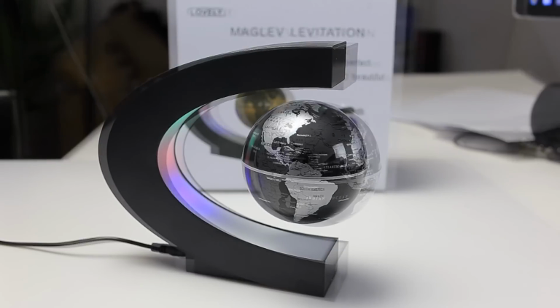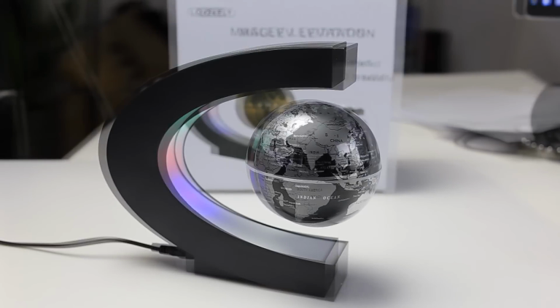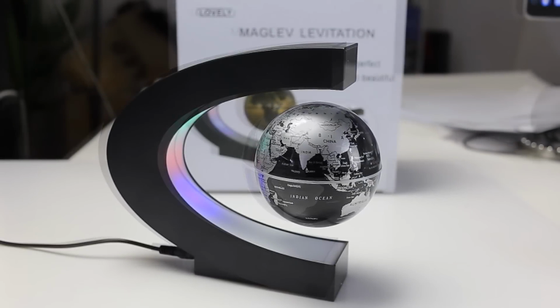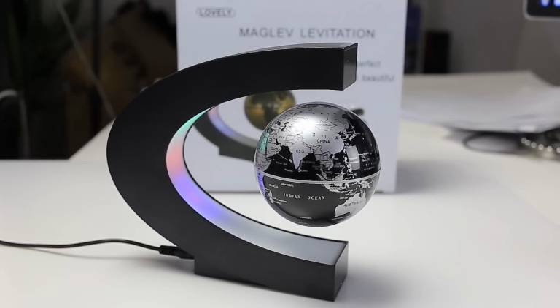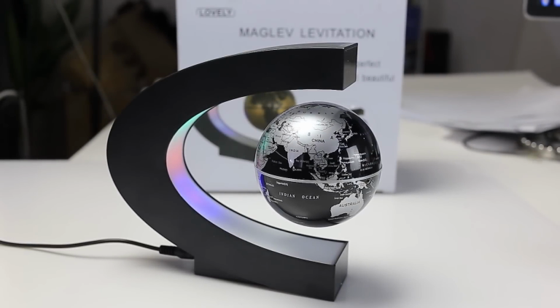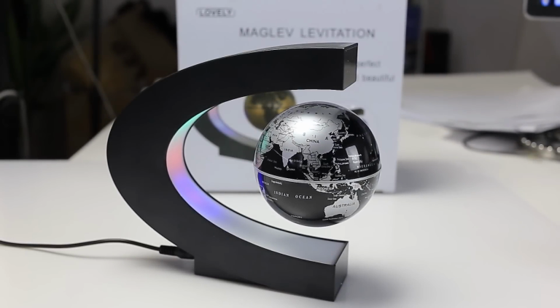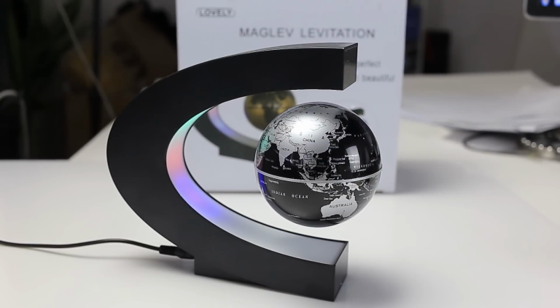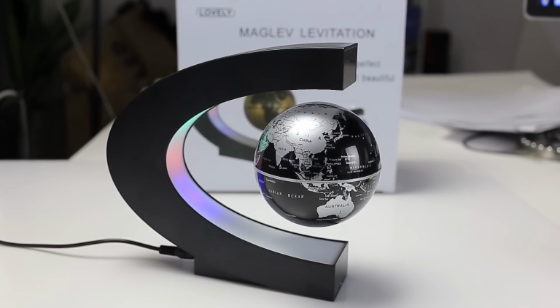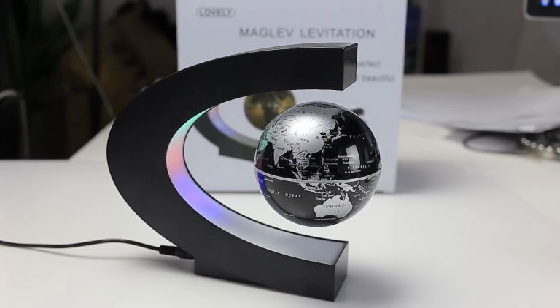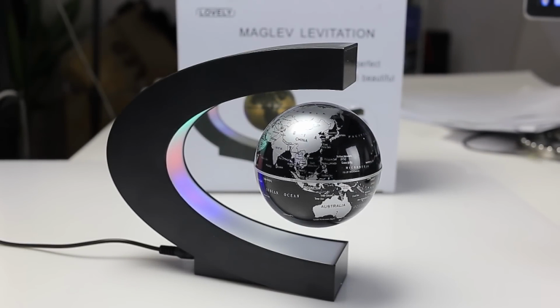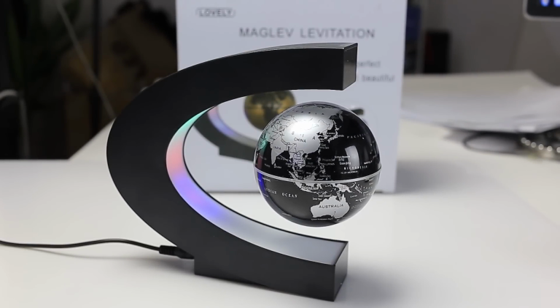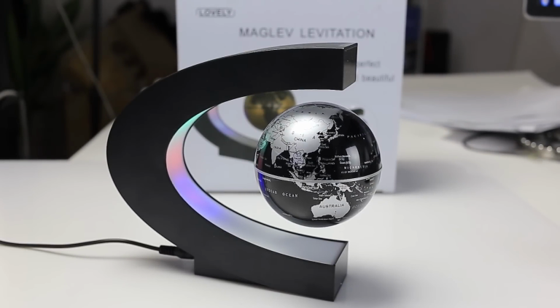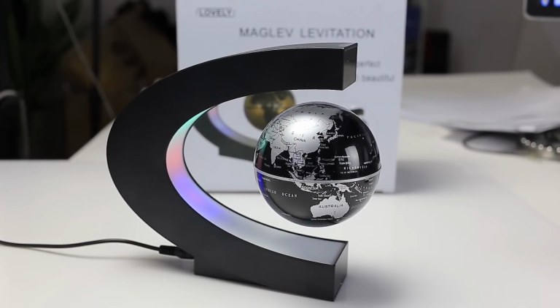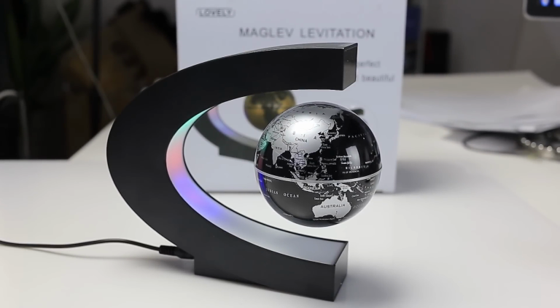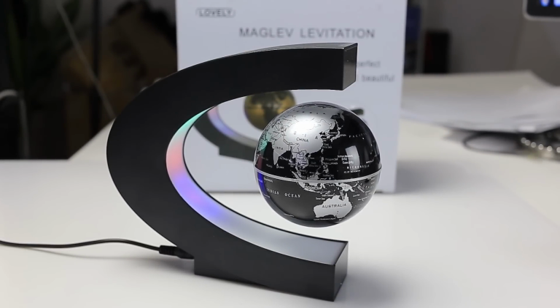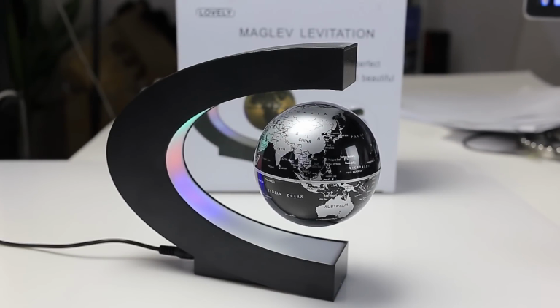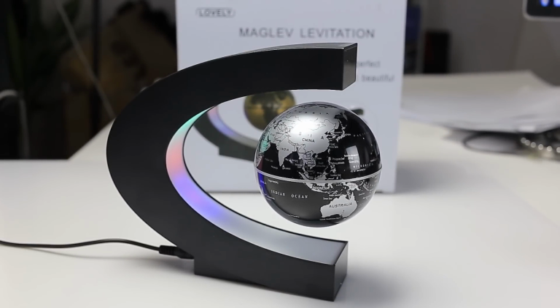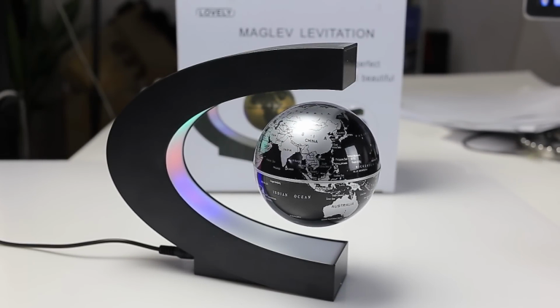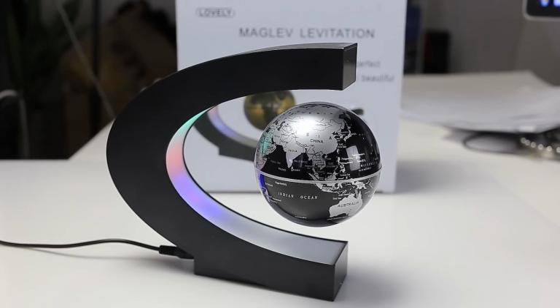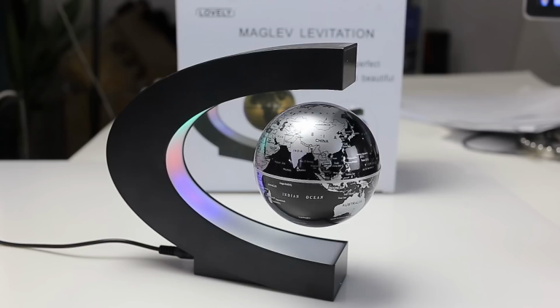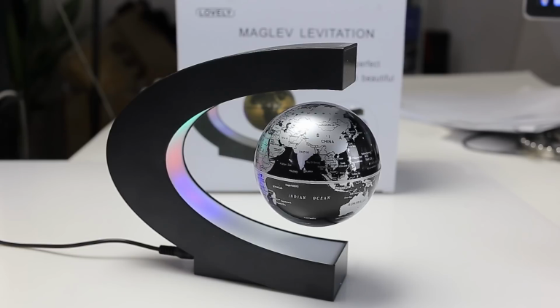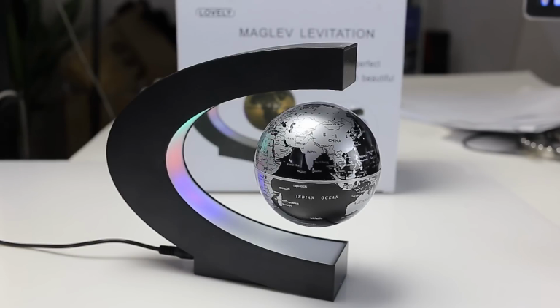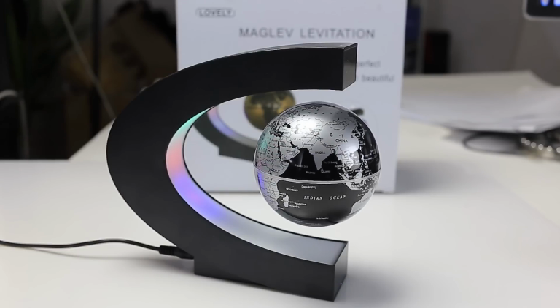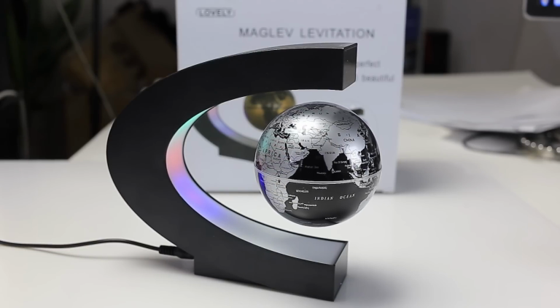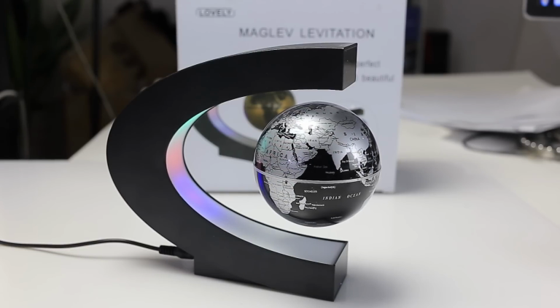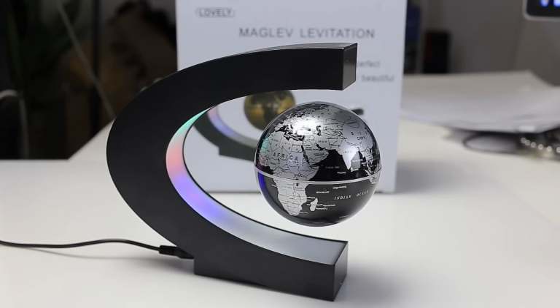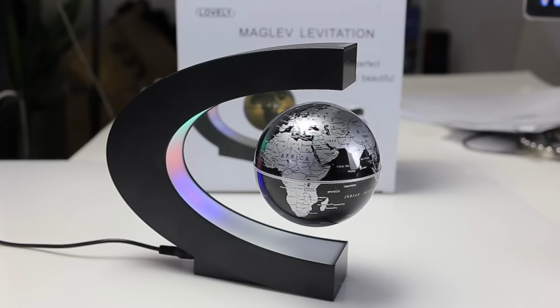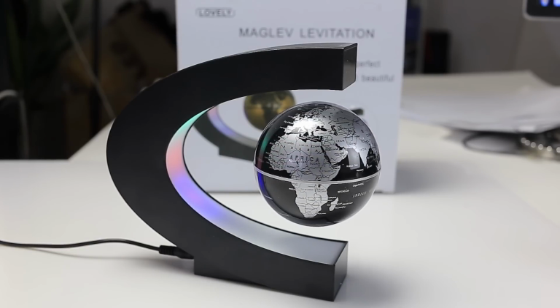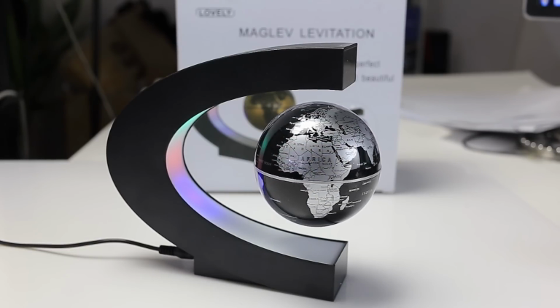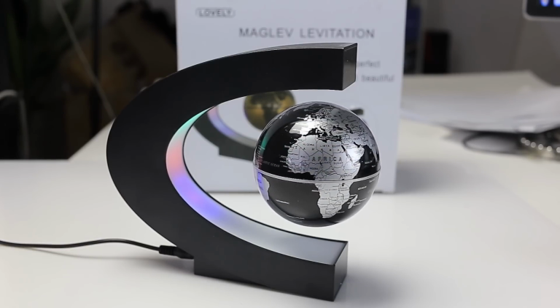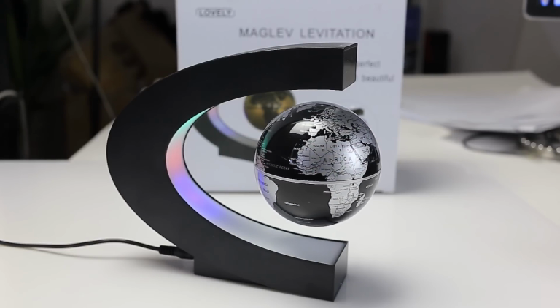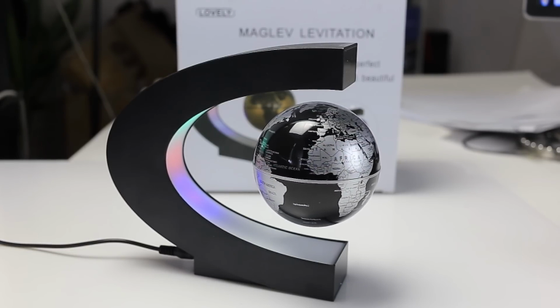See why this is rated one of our best gadgets for the office and impress others with this novel design and device. Get it from GearBest.com before it's too late.